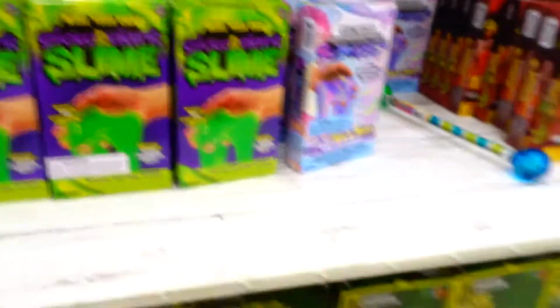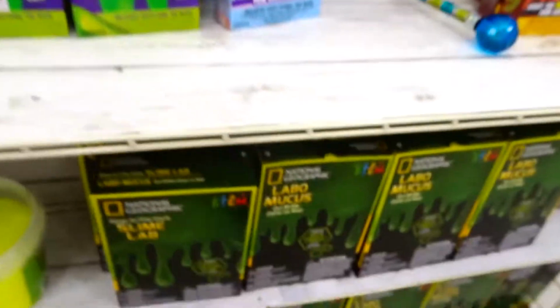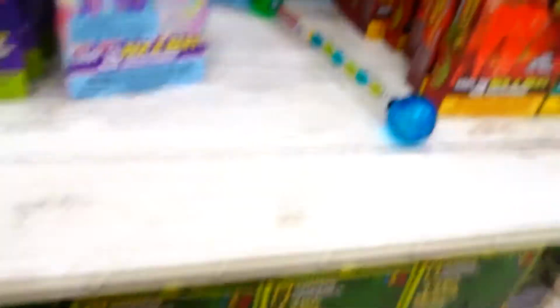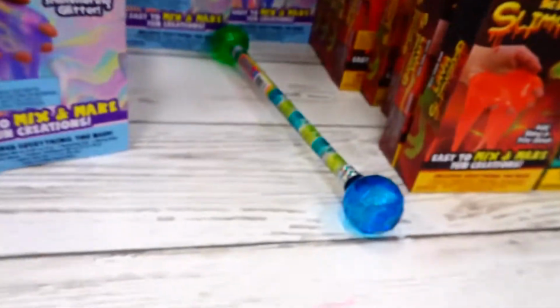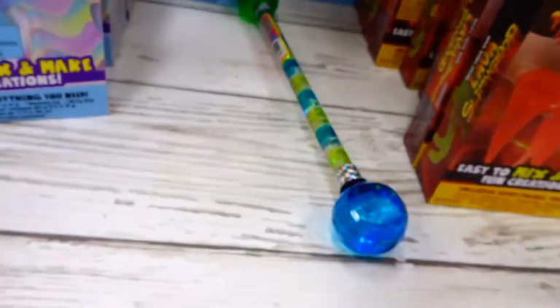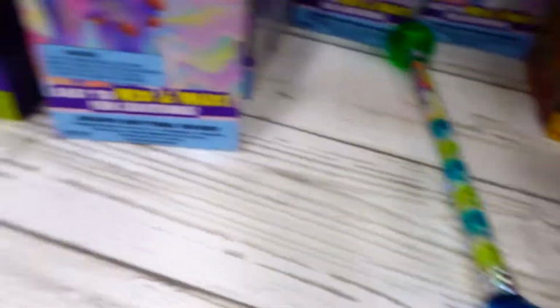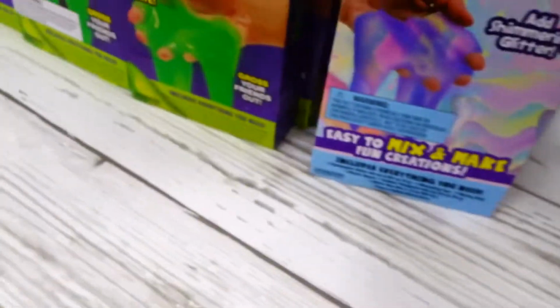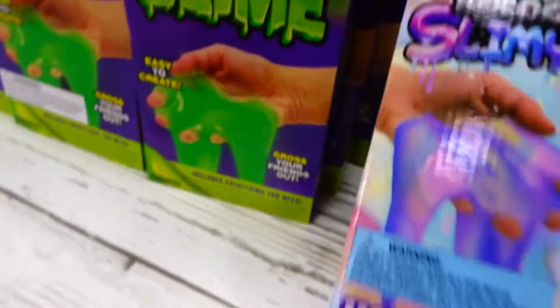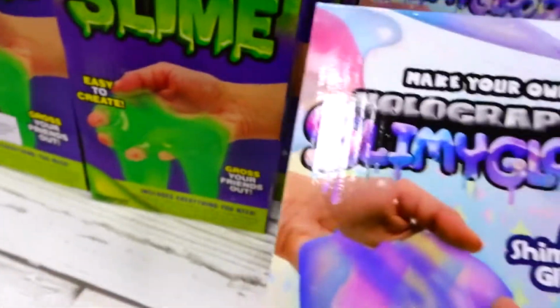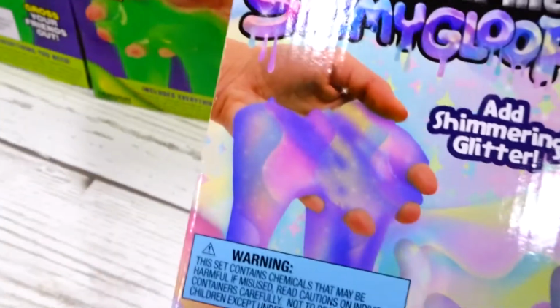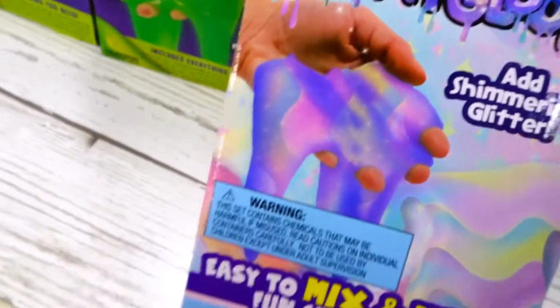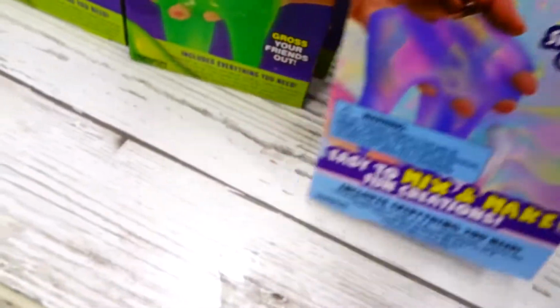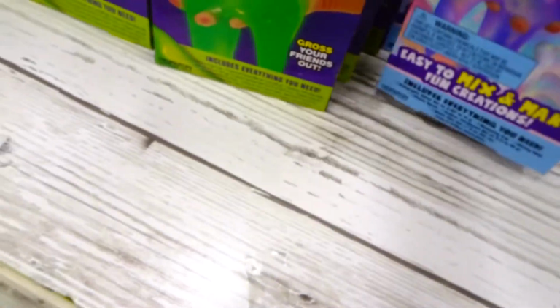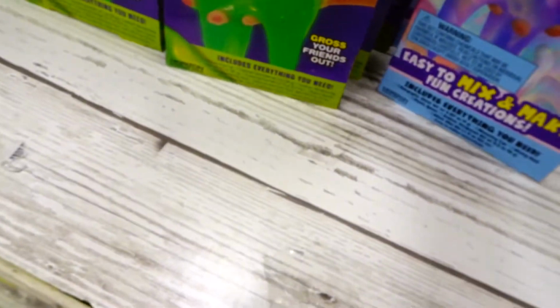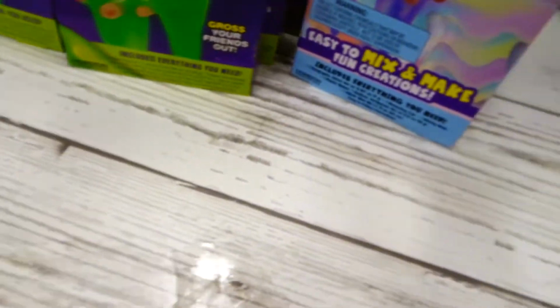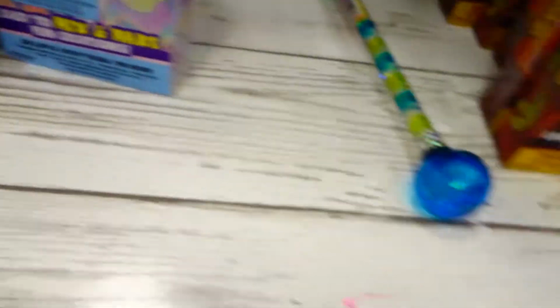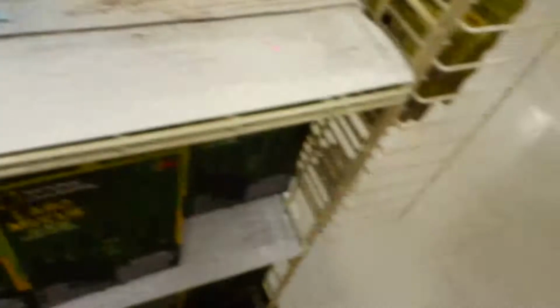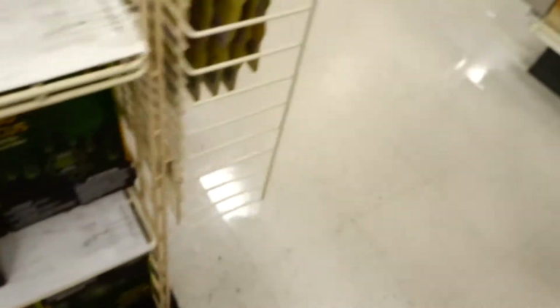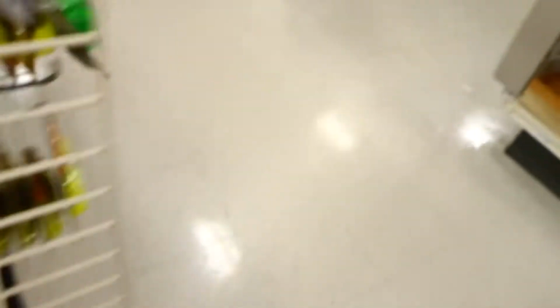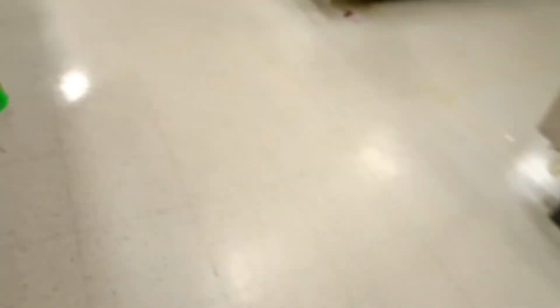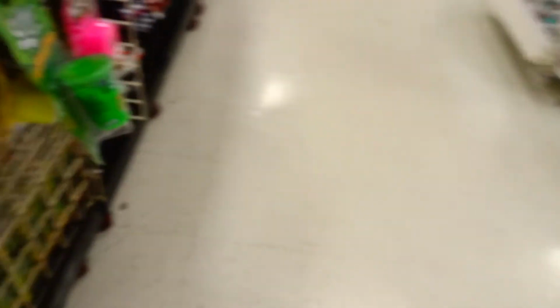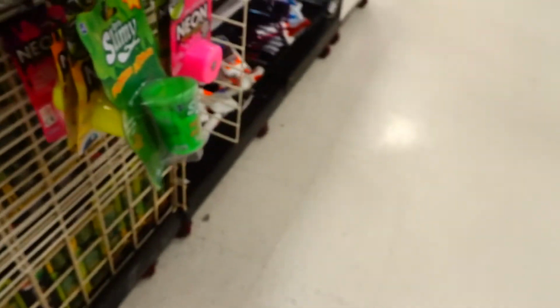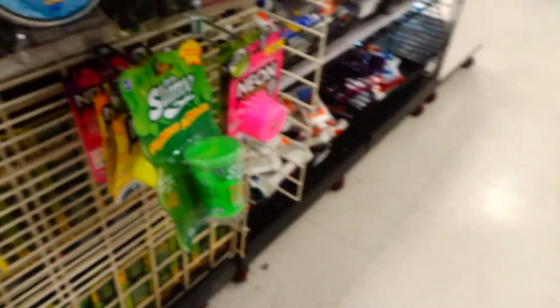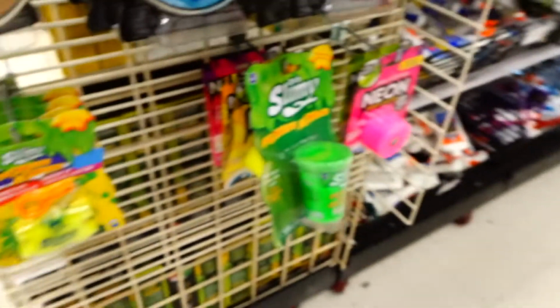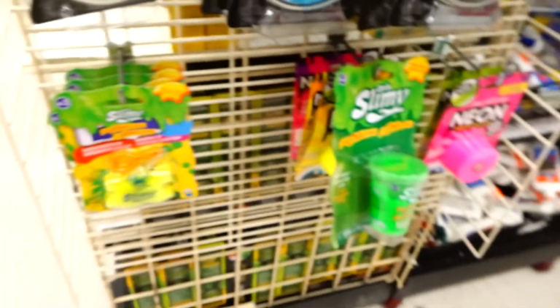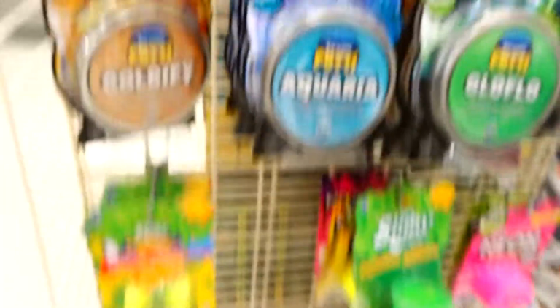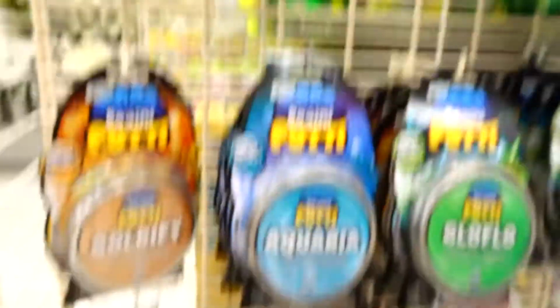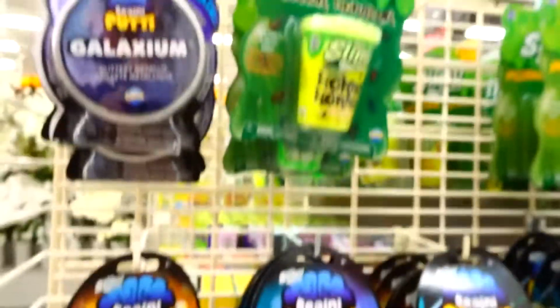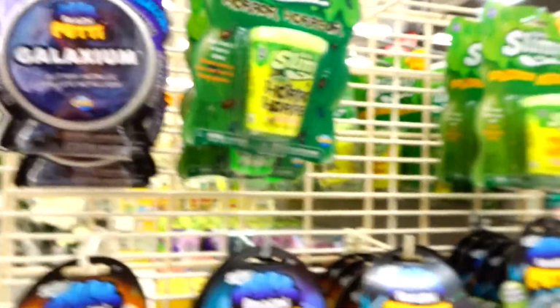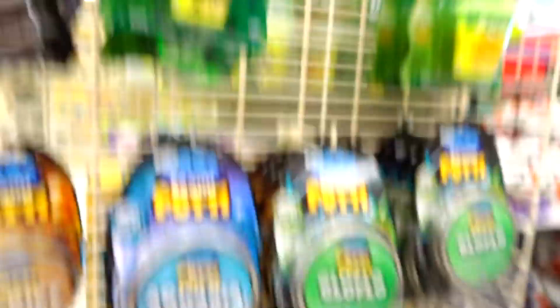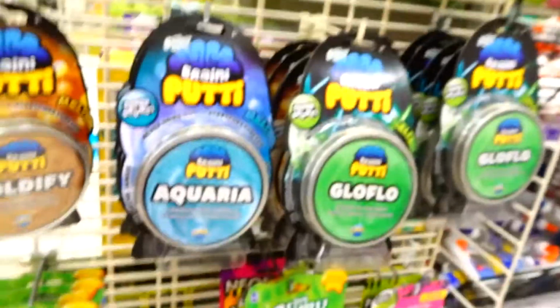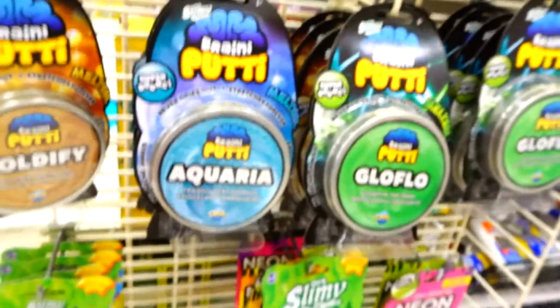Here's more slimes. I don't have much luck with these for some reason — they kind of turn out hard with me. Oh, so here's some of these, some putties.